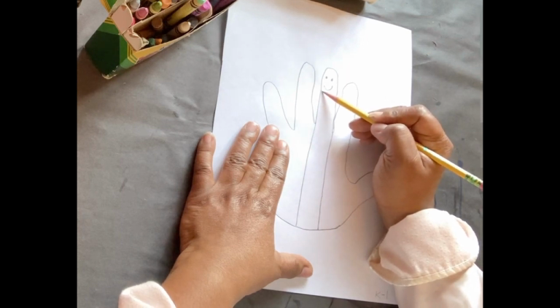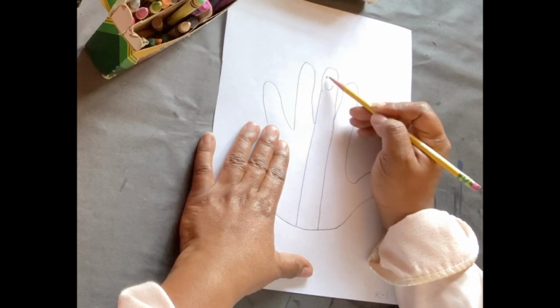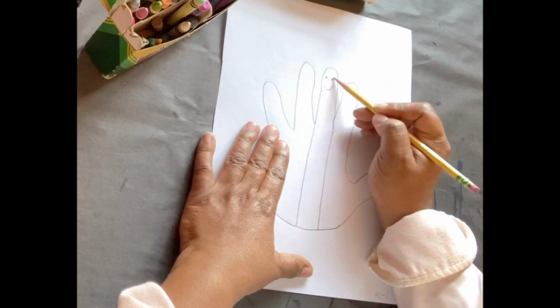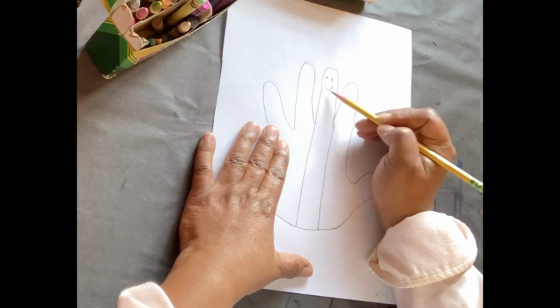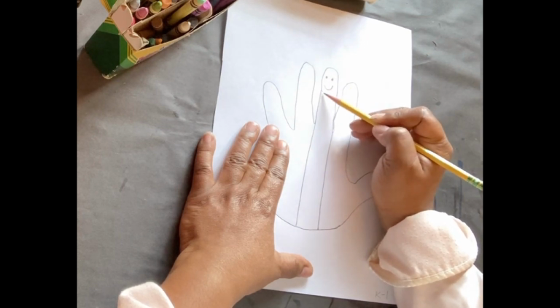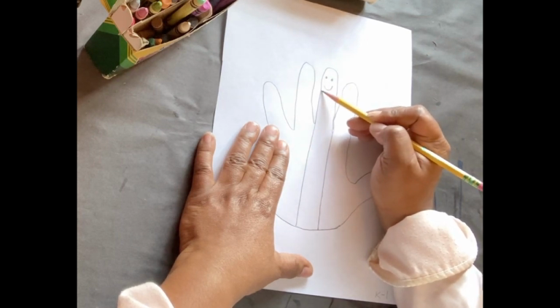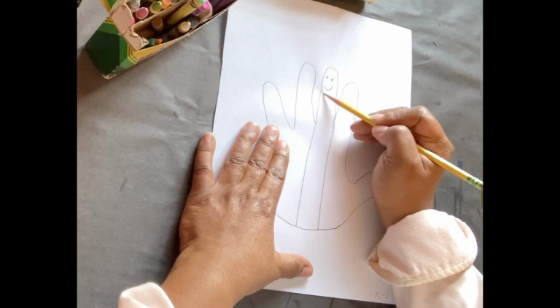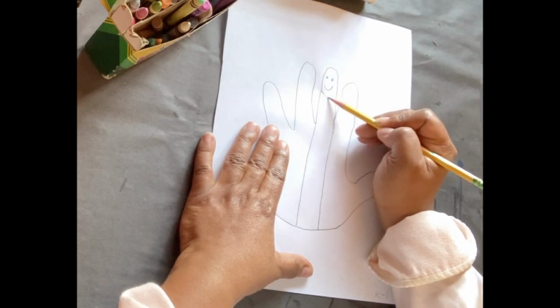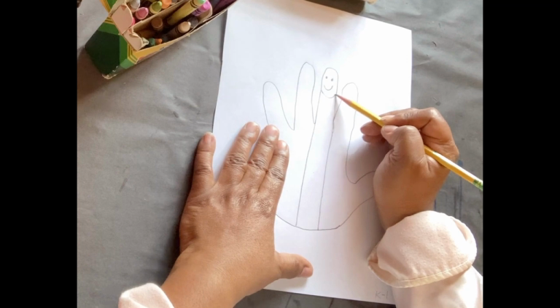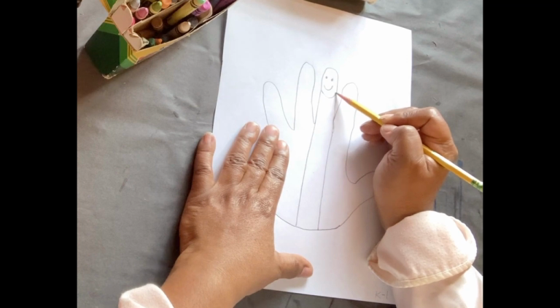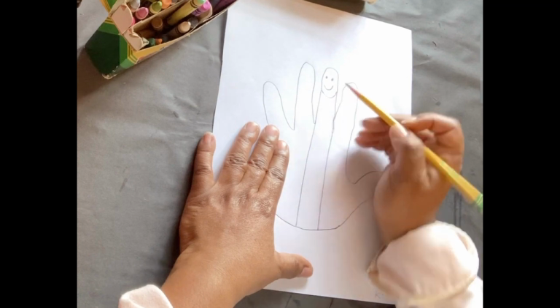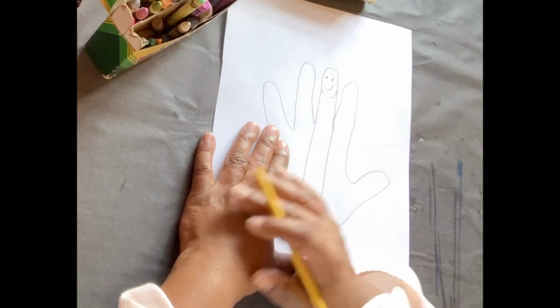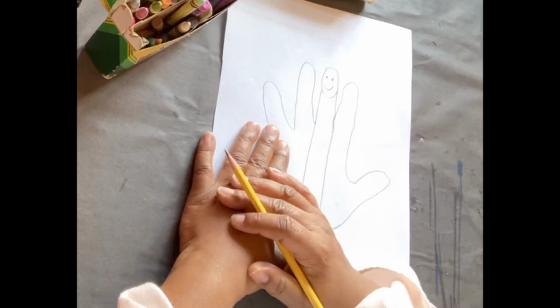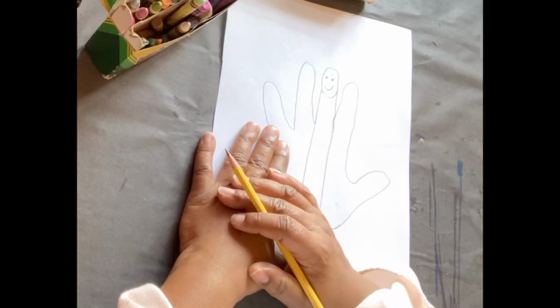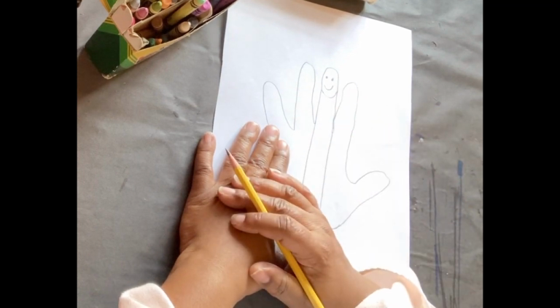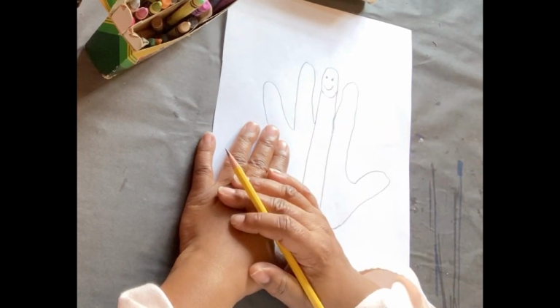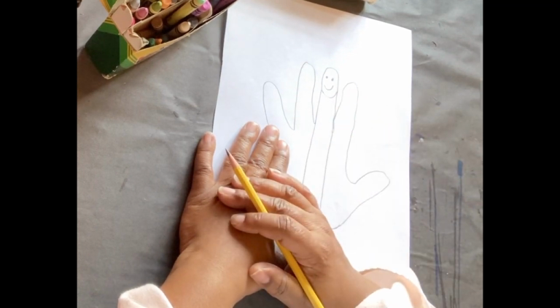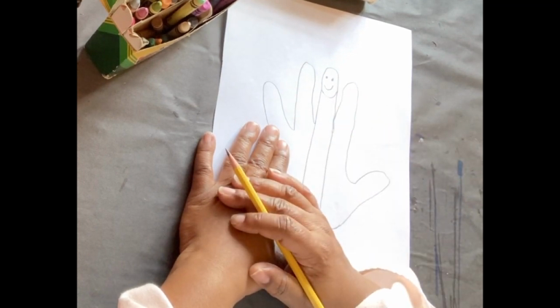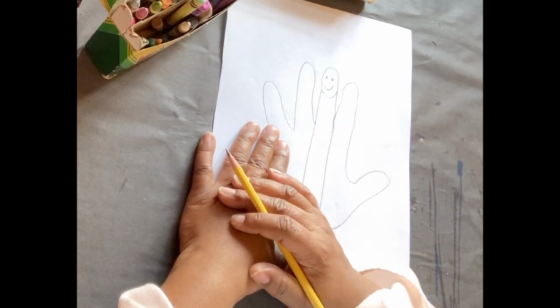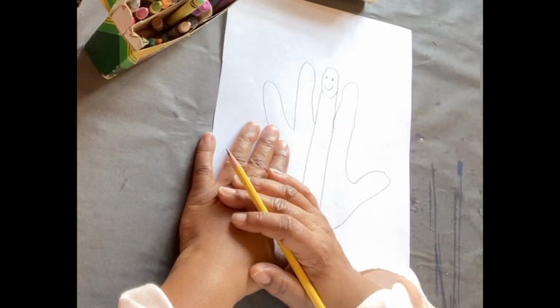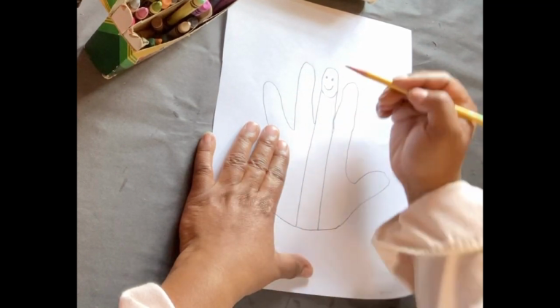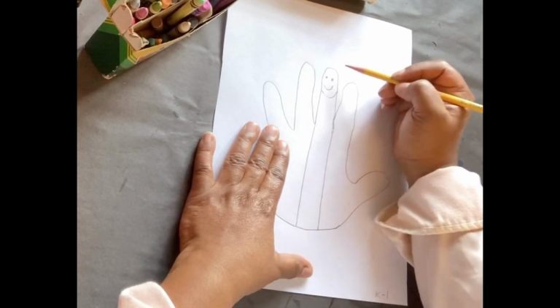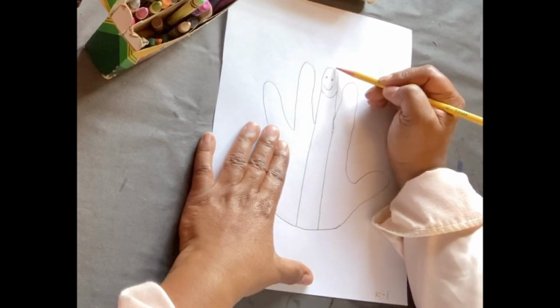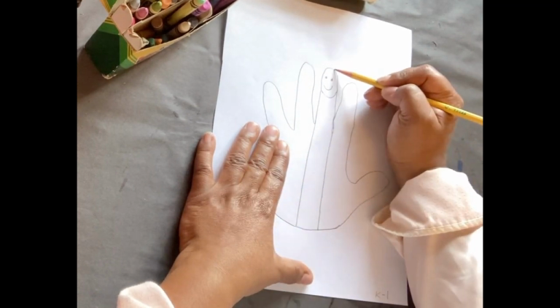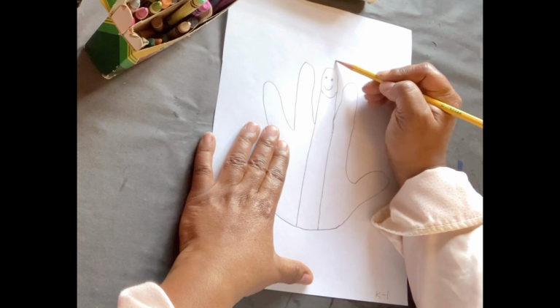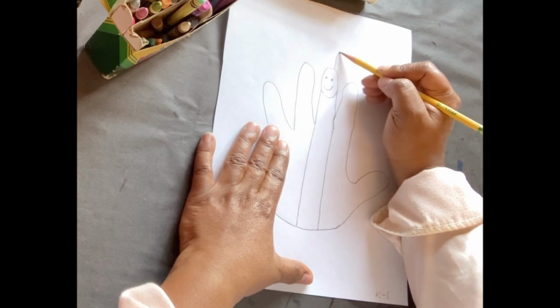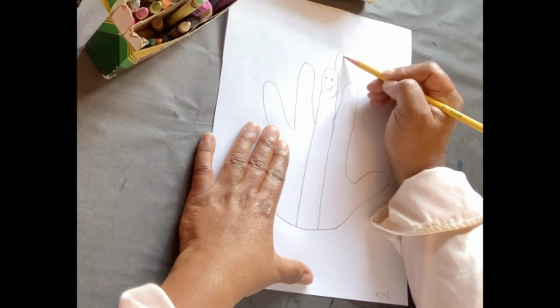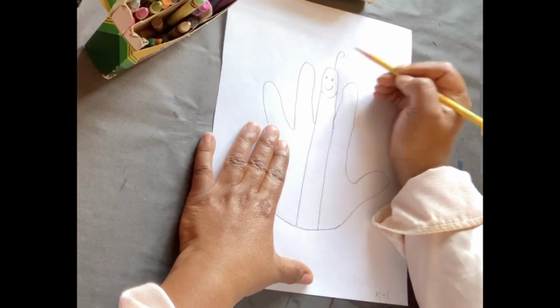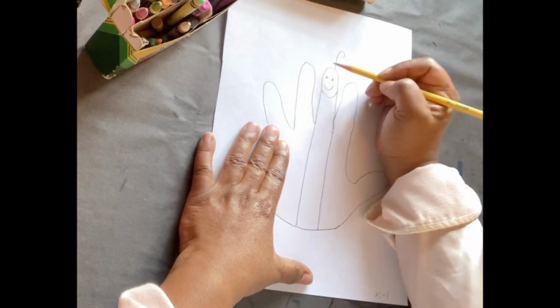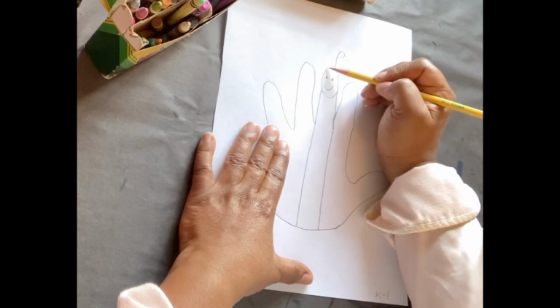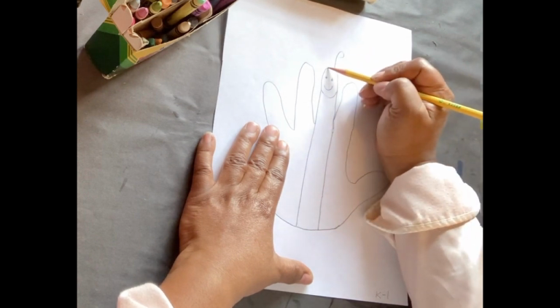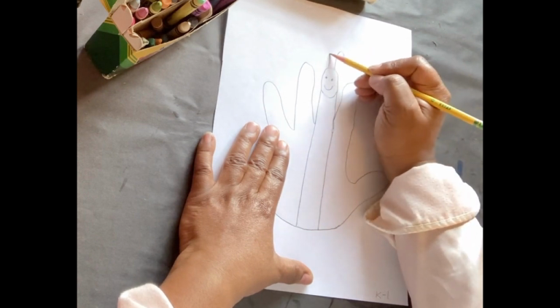You've made your face. You're going to close that off. After you close it off, you're going to add a curved line for antennas.